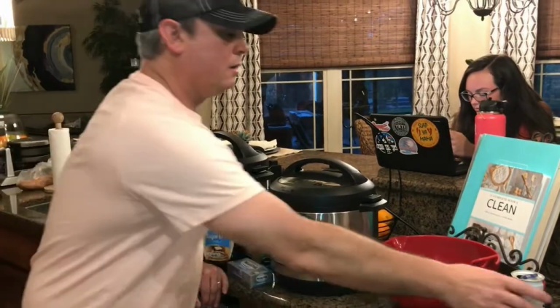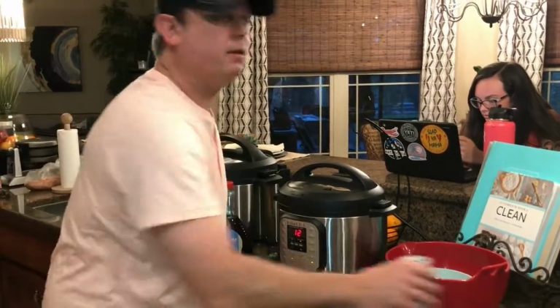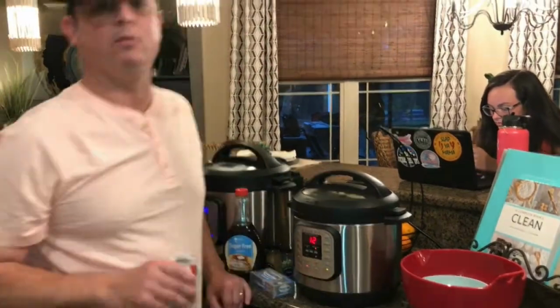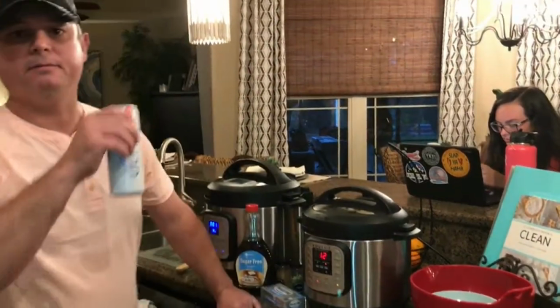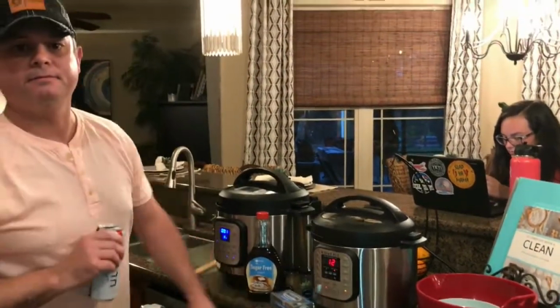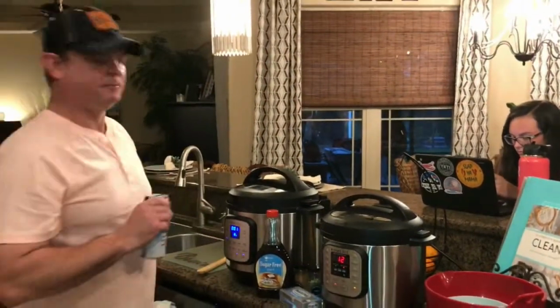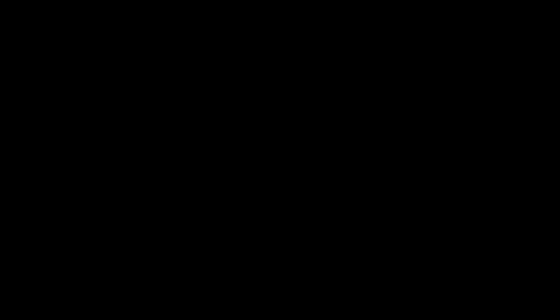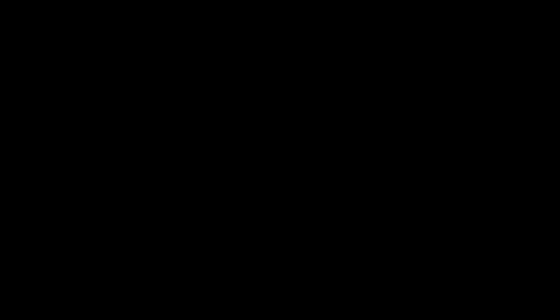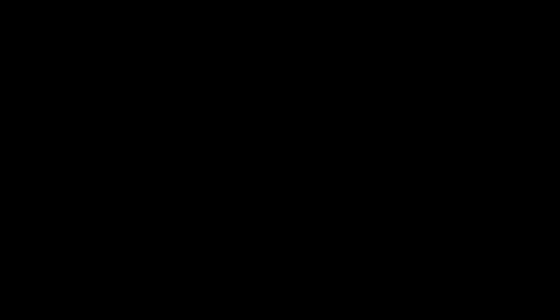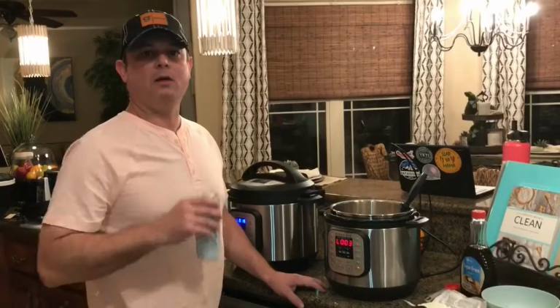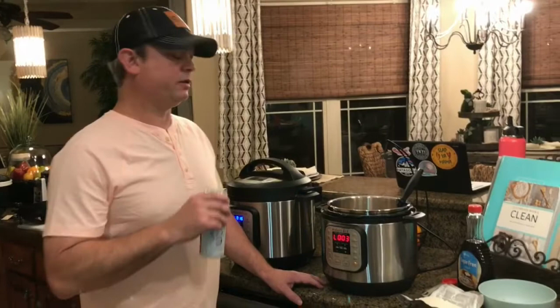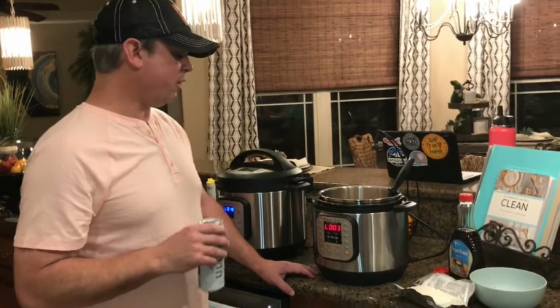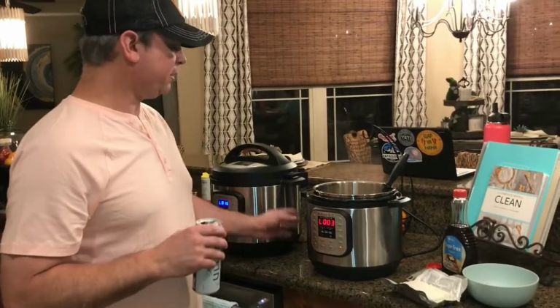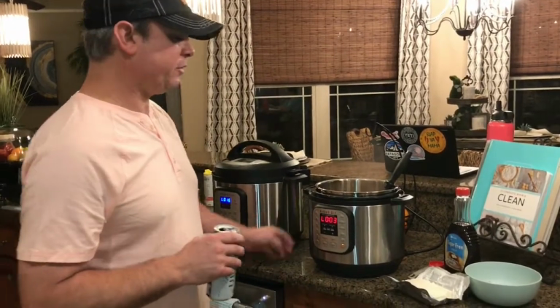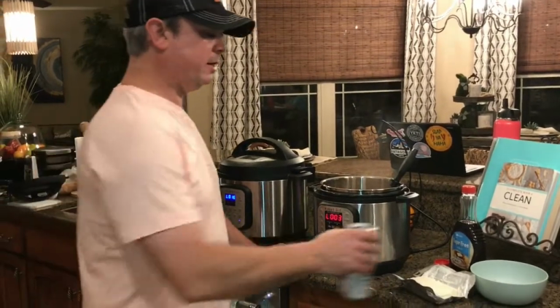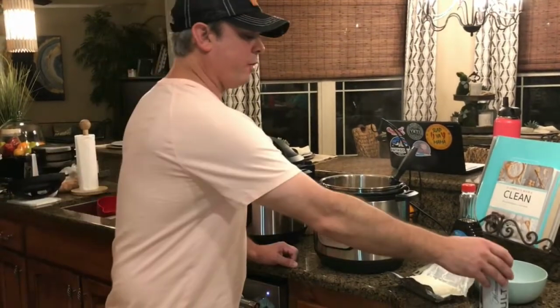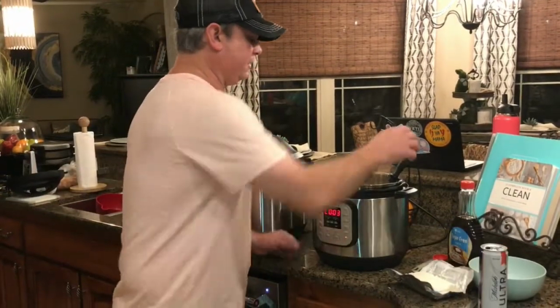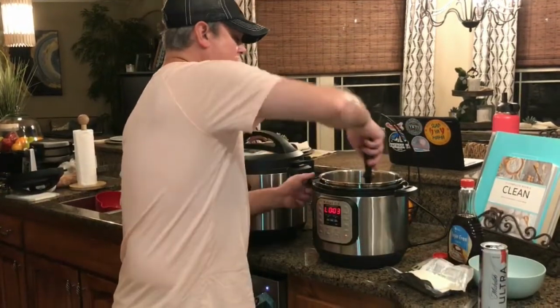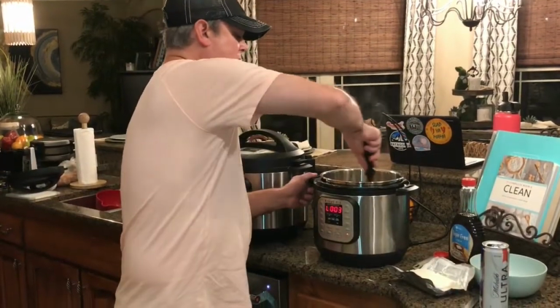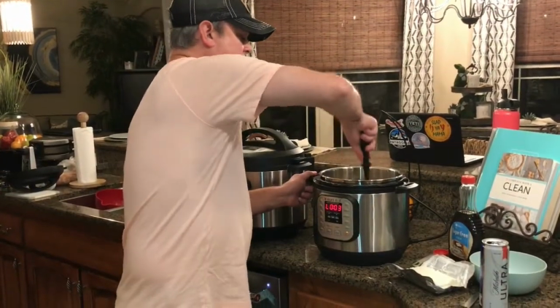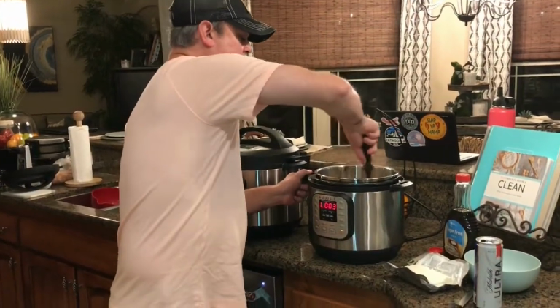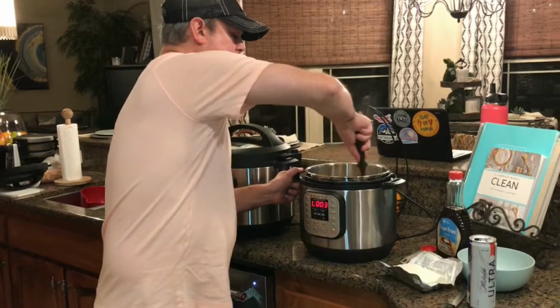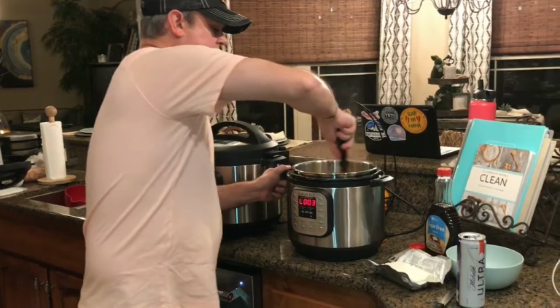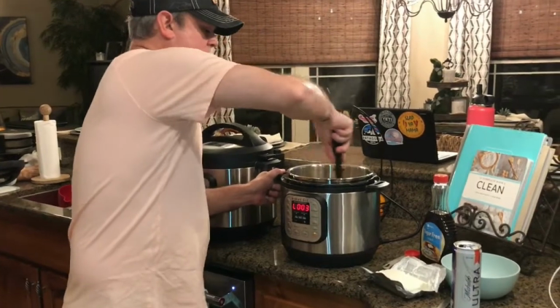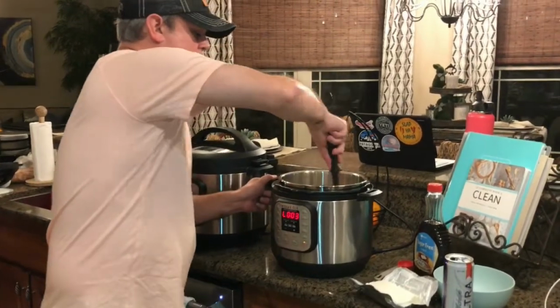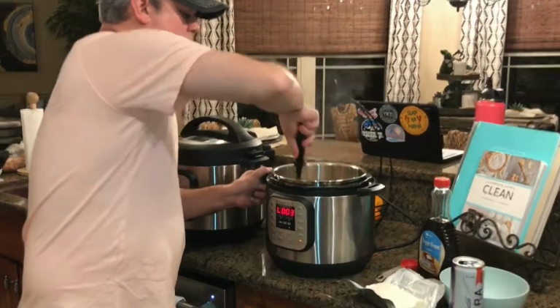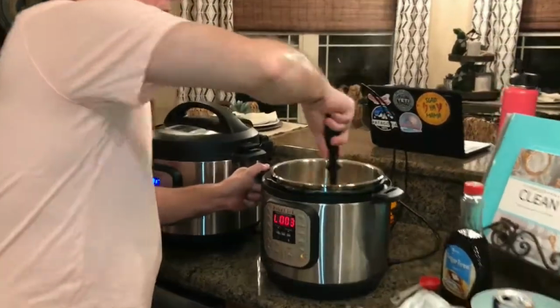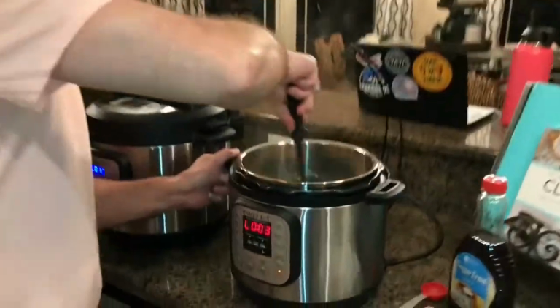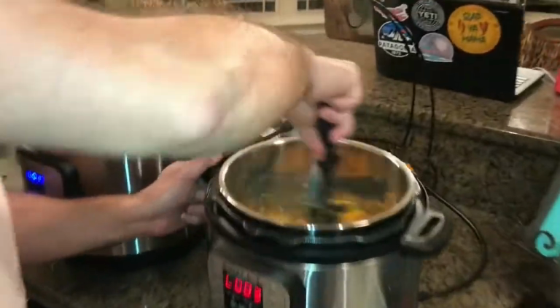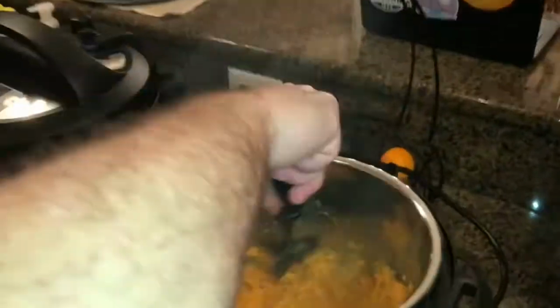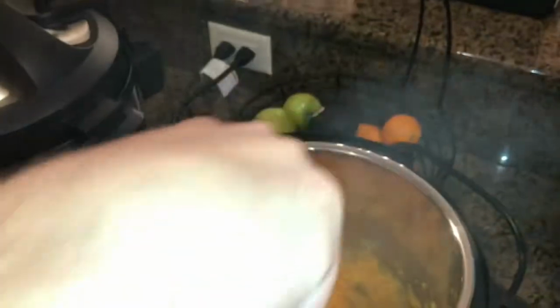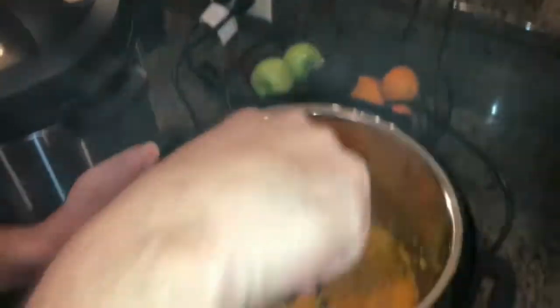All right, we'll be back. So we did 12 minutes under pressure and I did a quick release. I went ahead and started to mash those potatoes down — a little soft and ready to add the other ingredients.